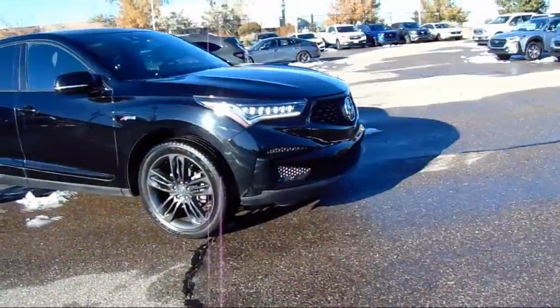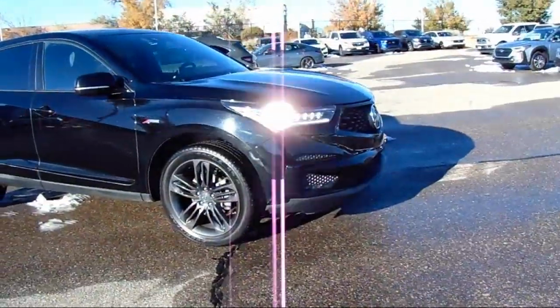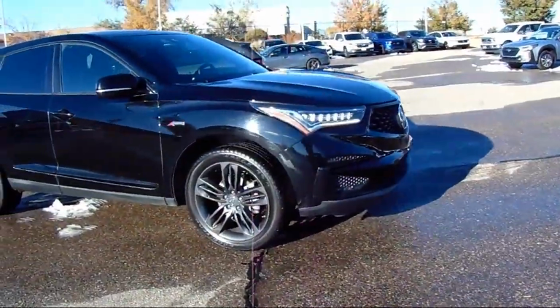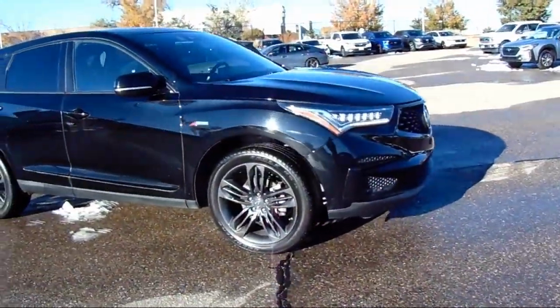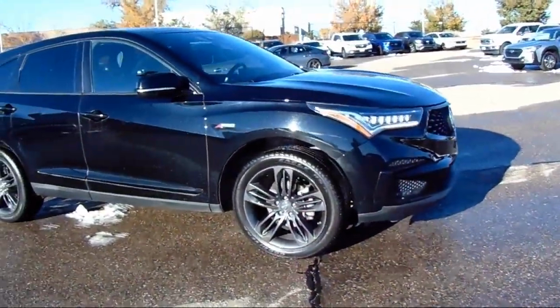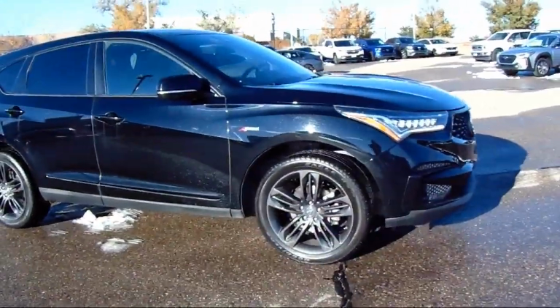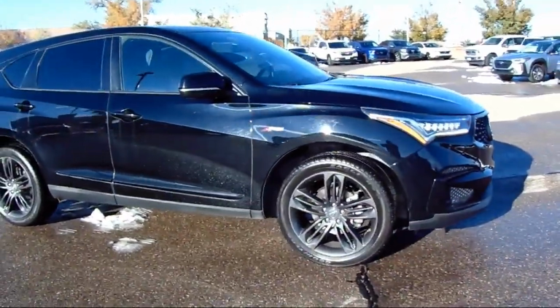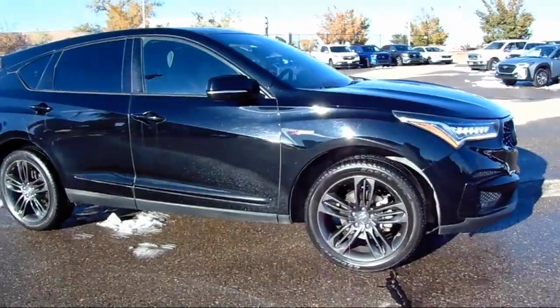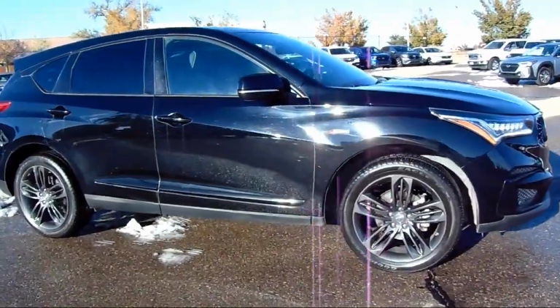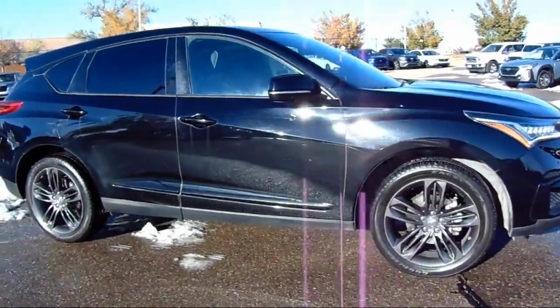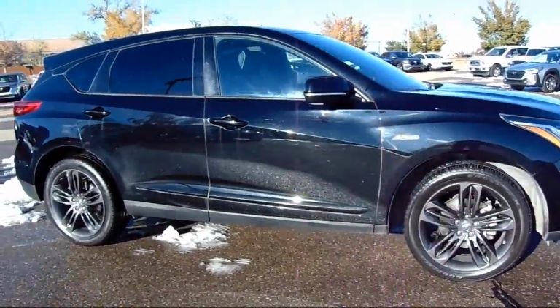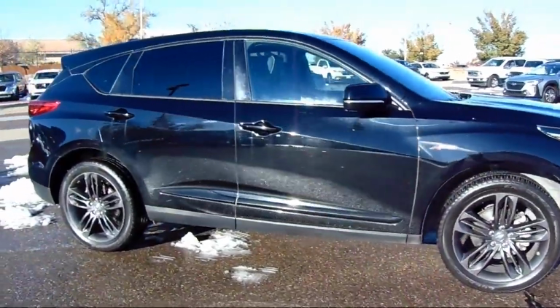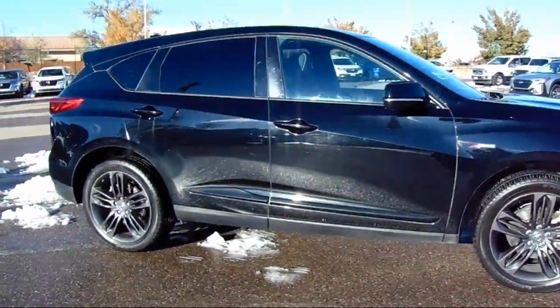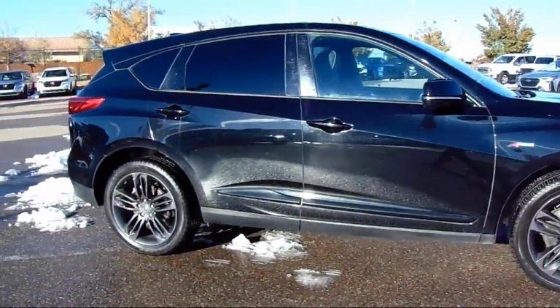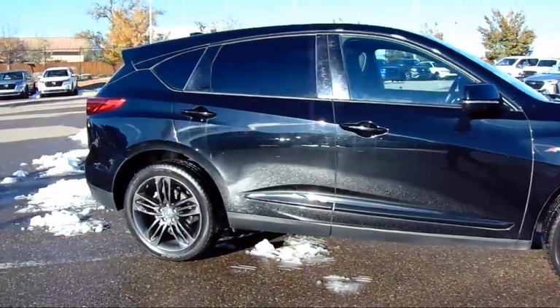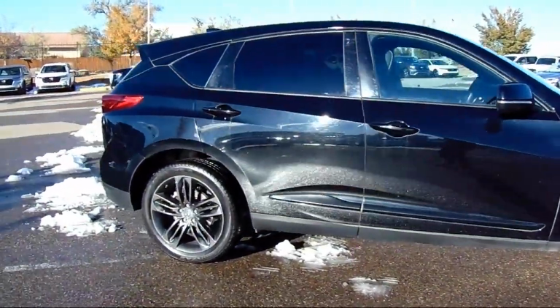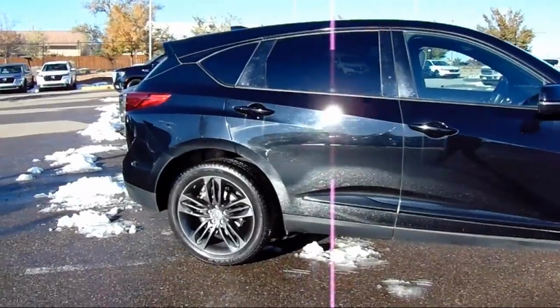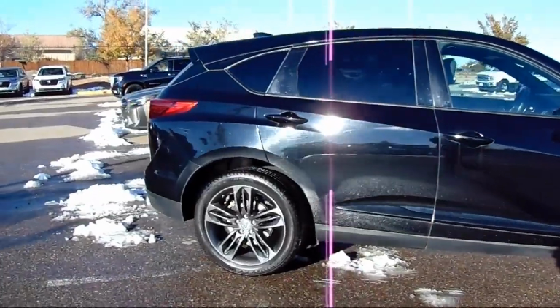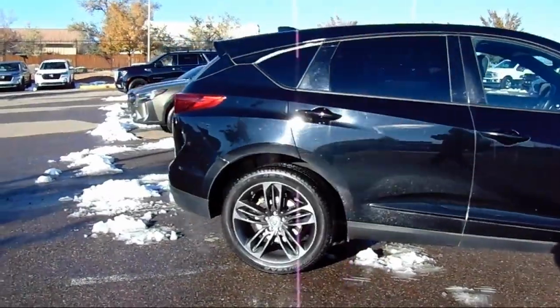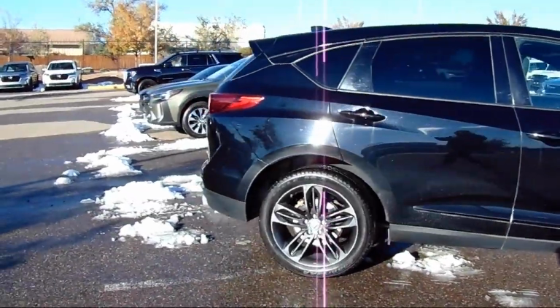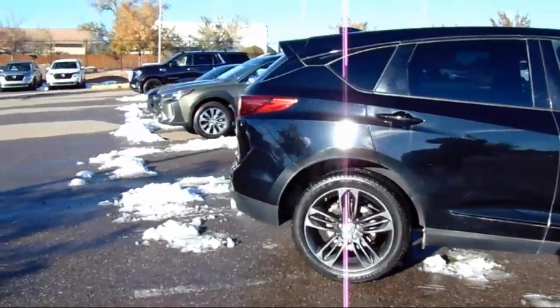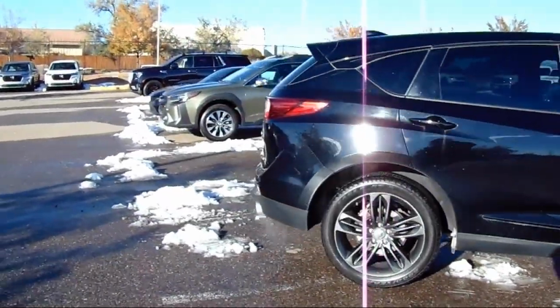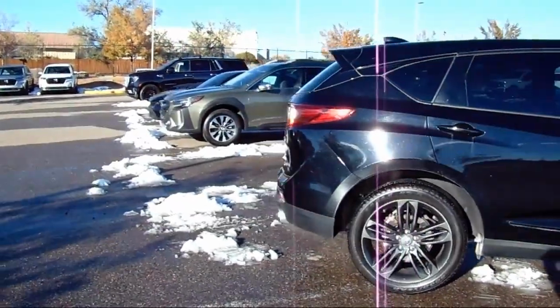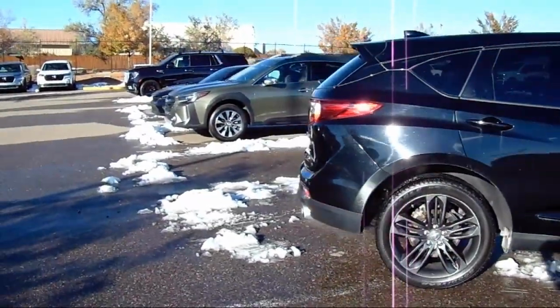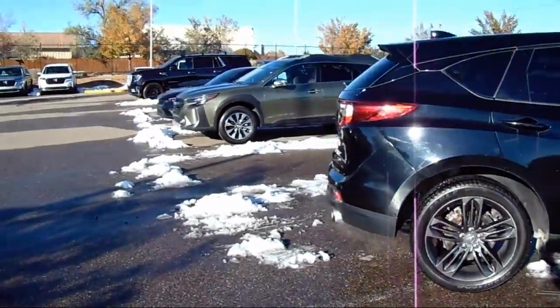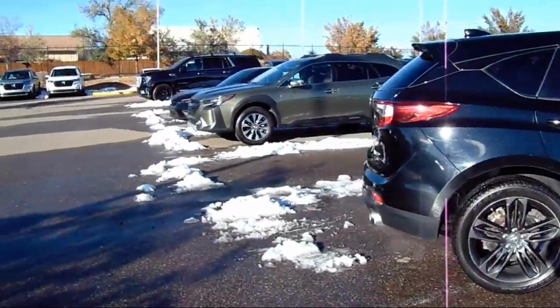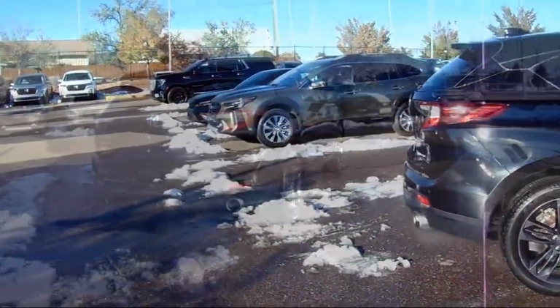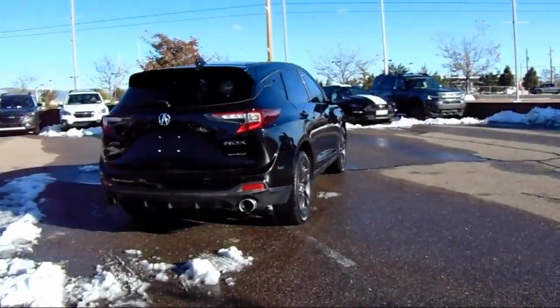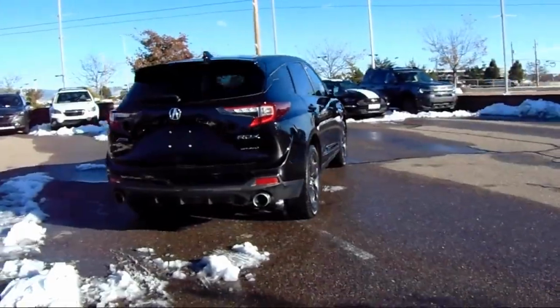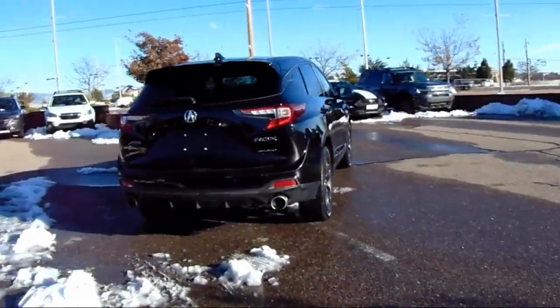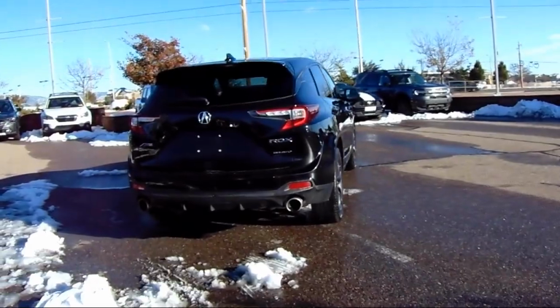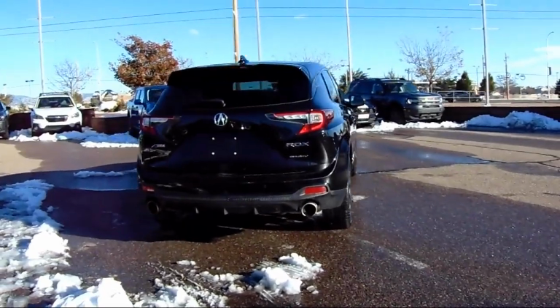It also features keyless entry, steering wheel controls, electronic stability control, Sirius XM satellite radio, rear spoiler, and has less than 75,000 miles on the odometer.